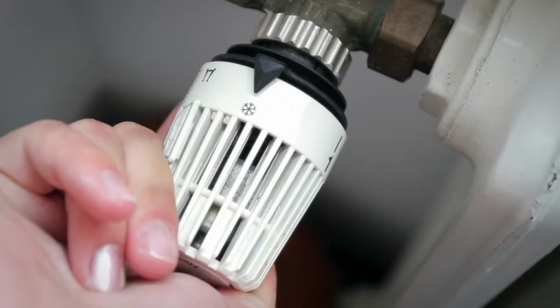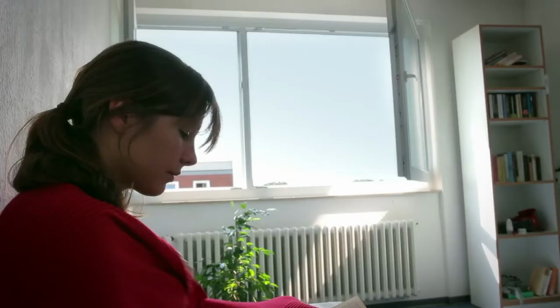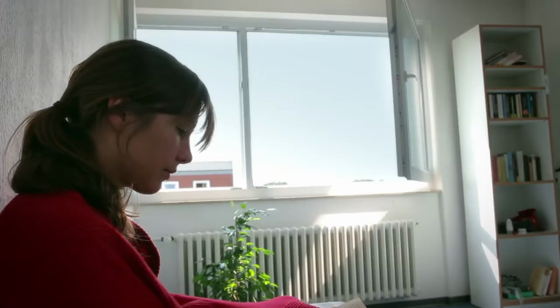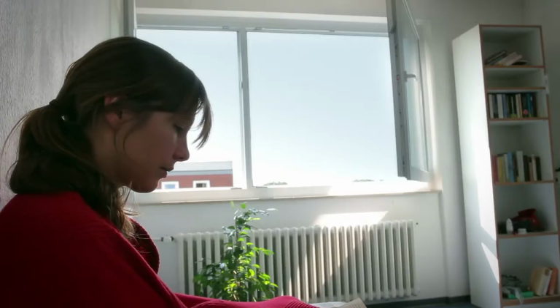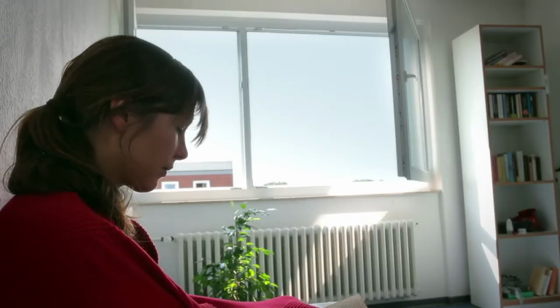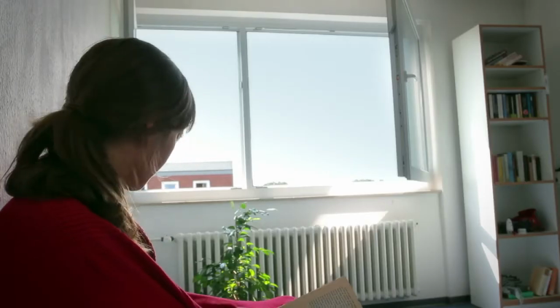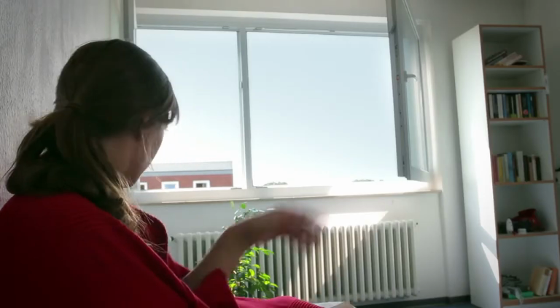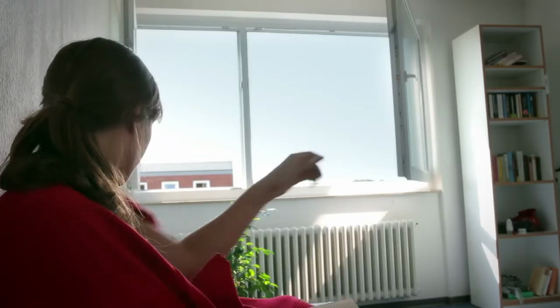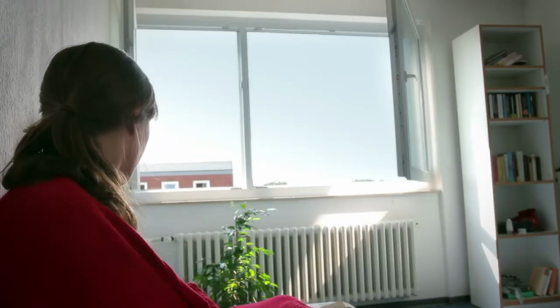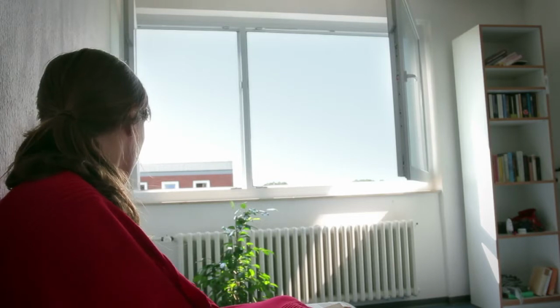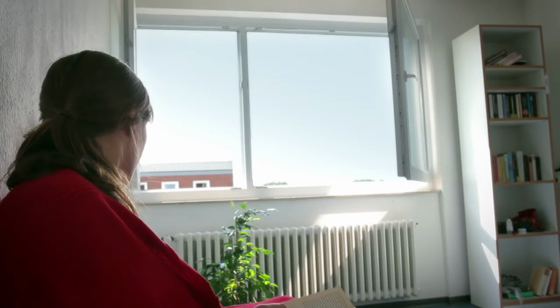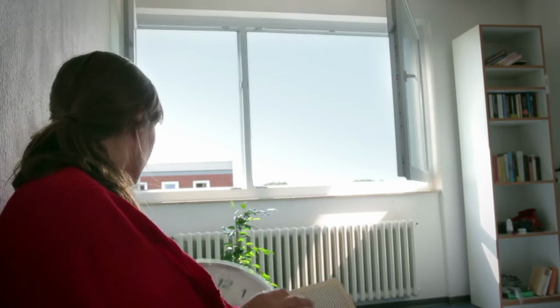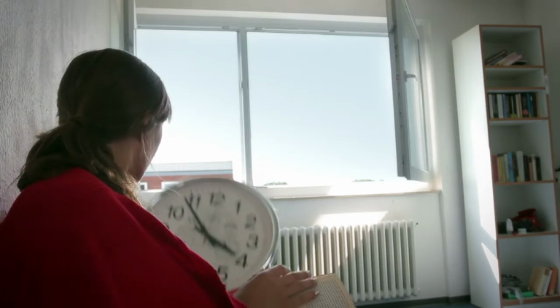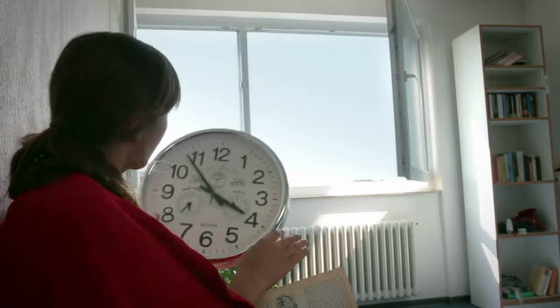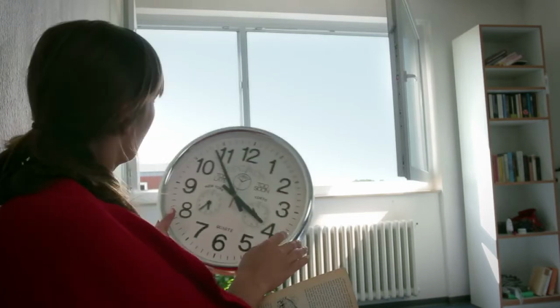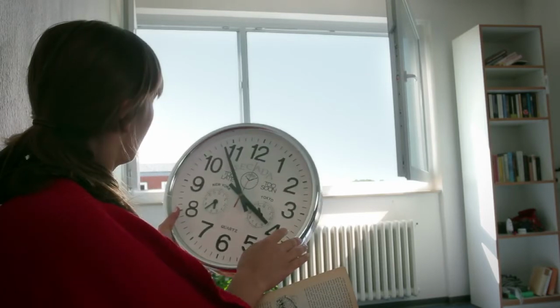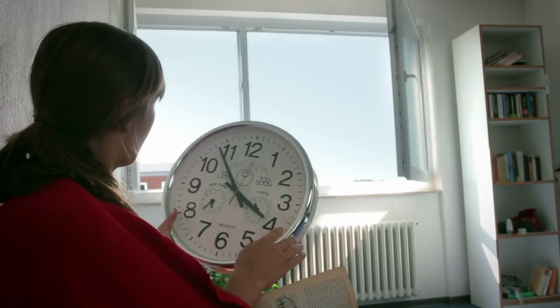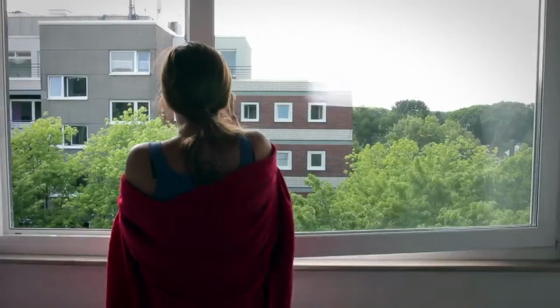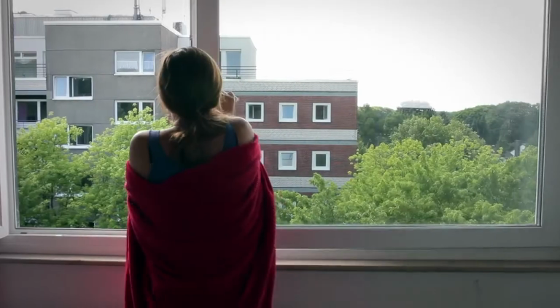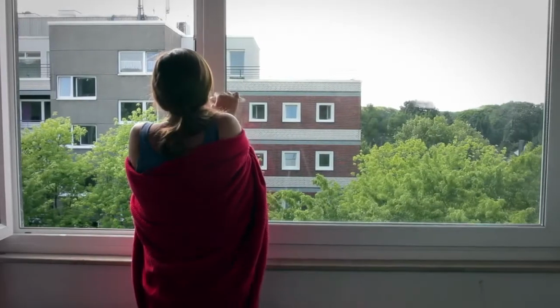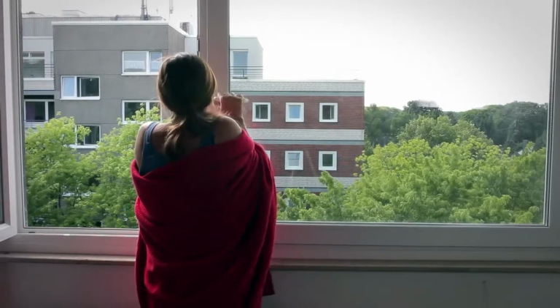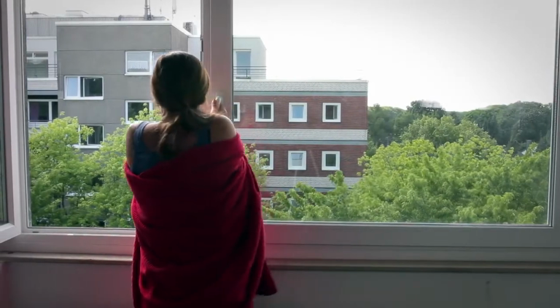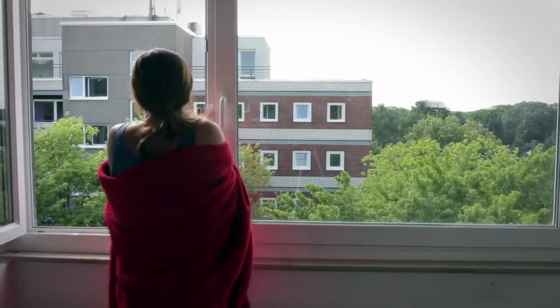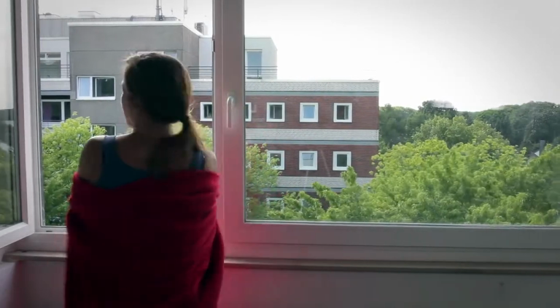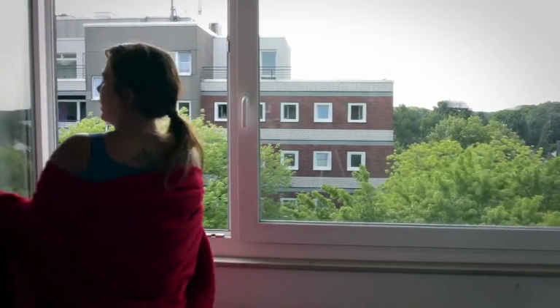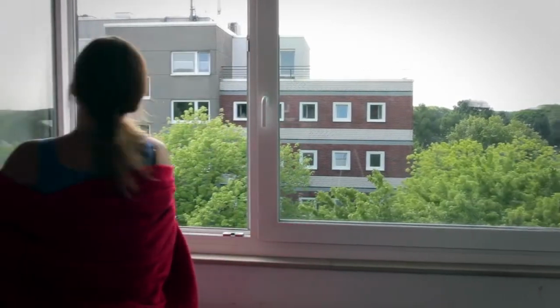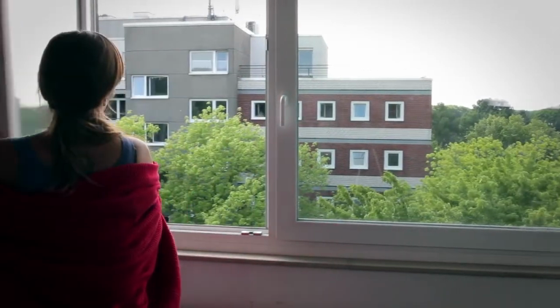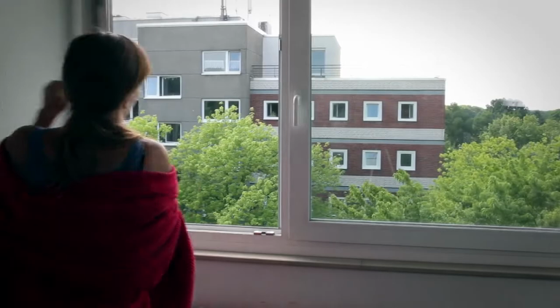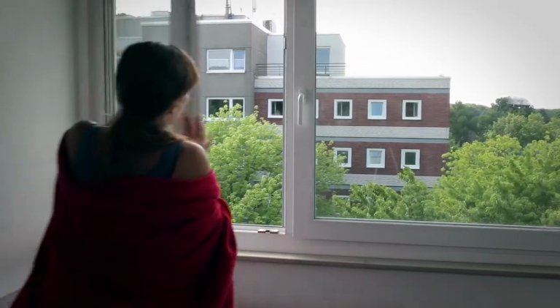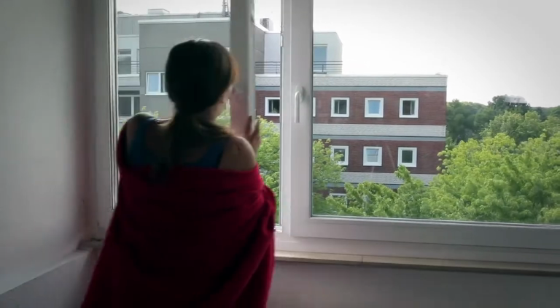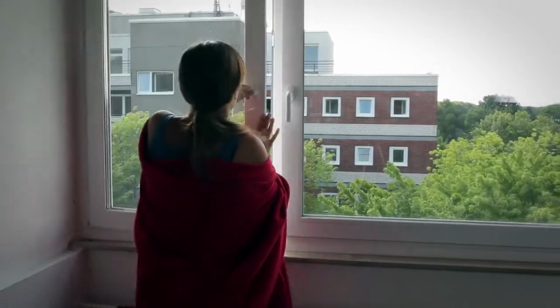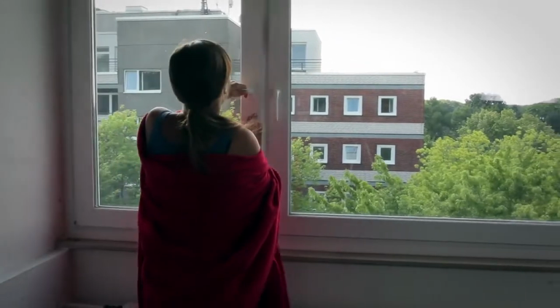Opening the windows completely works best. If outside temperatures are freezing, ventilating only takes 2 to 3 minutes, otherwise about 15 minutes.